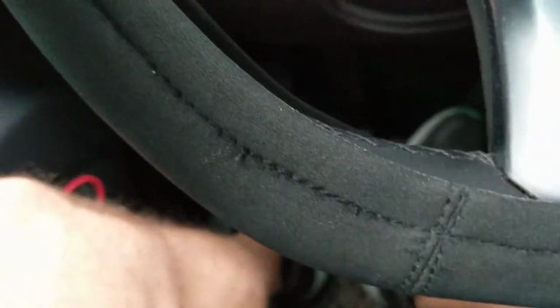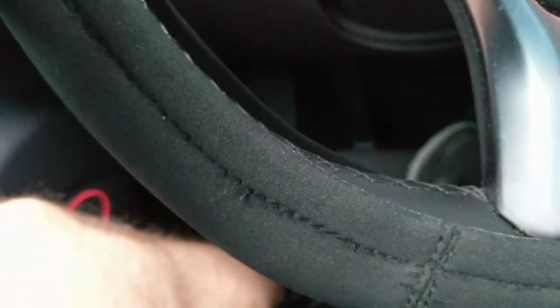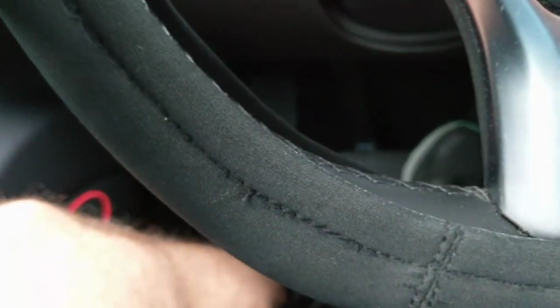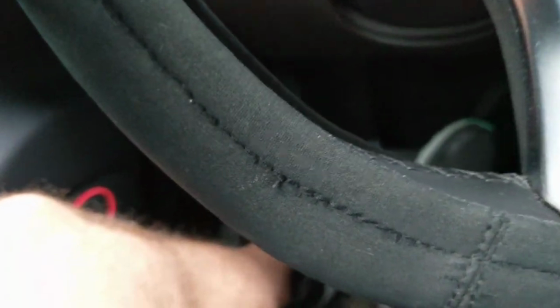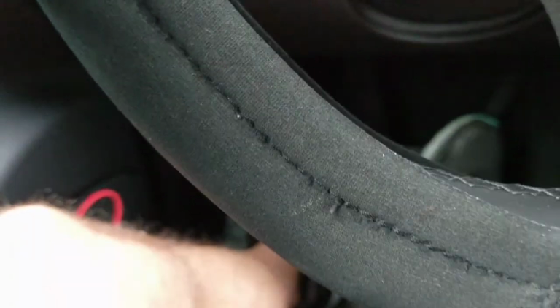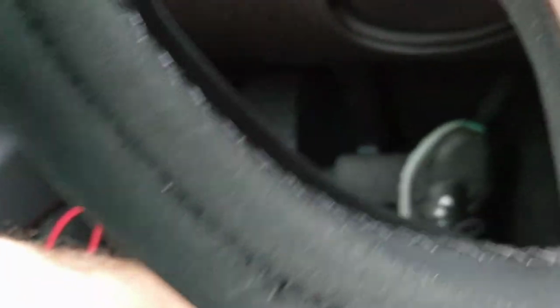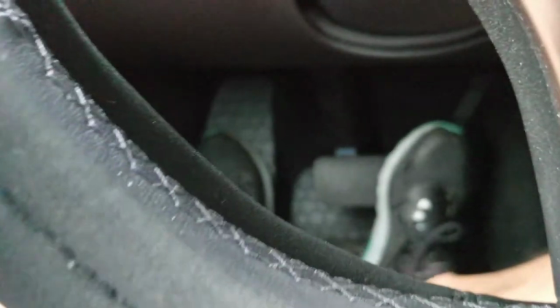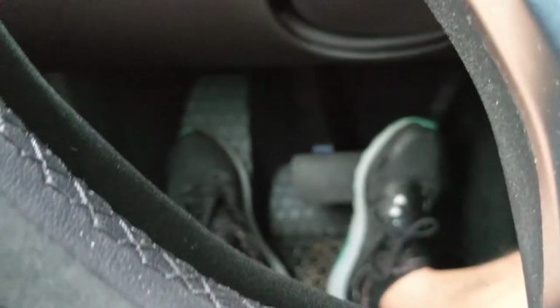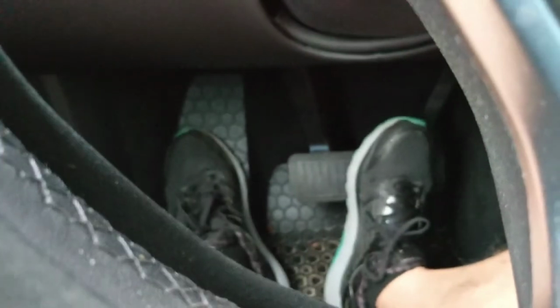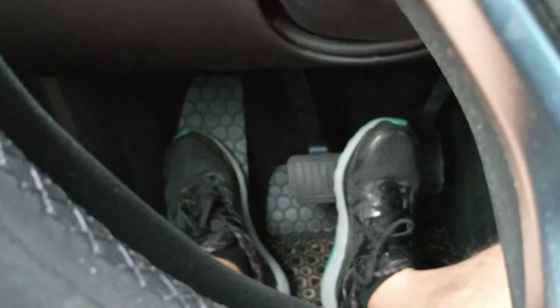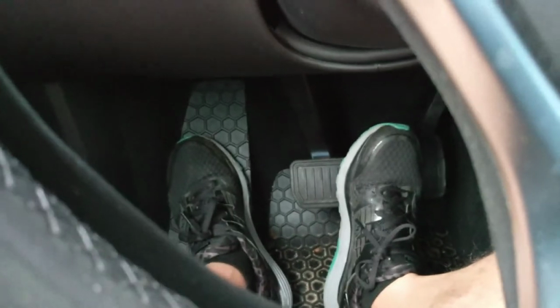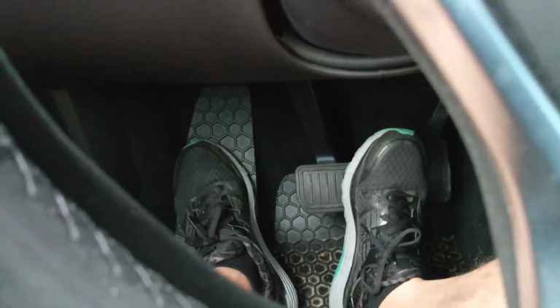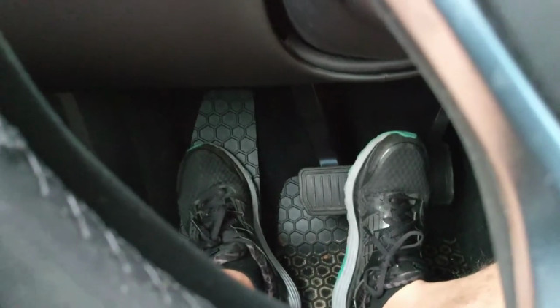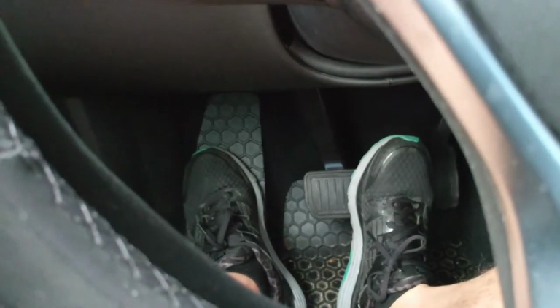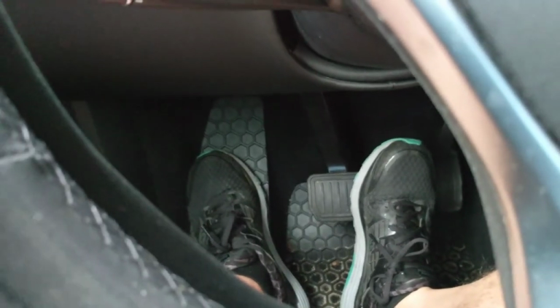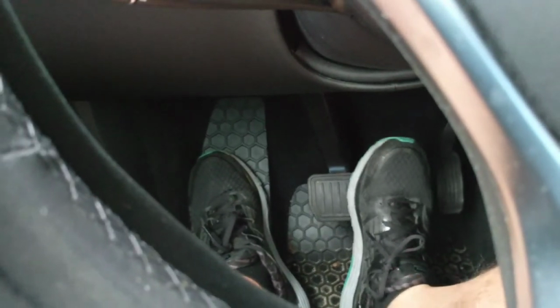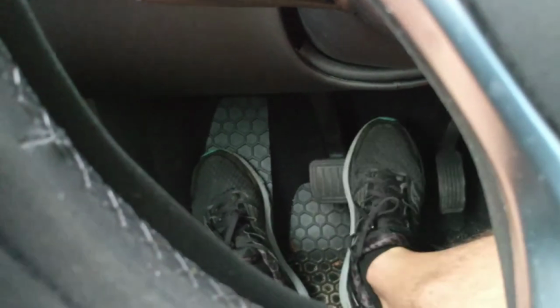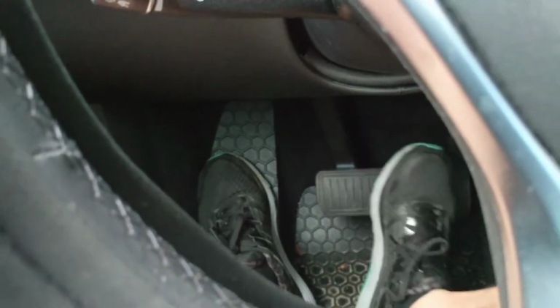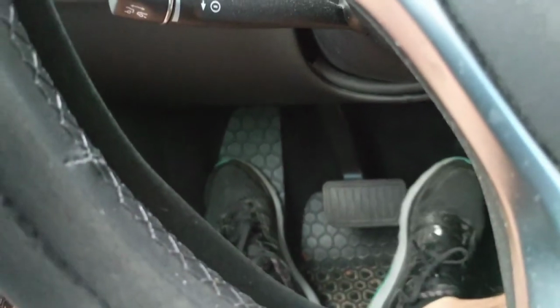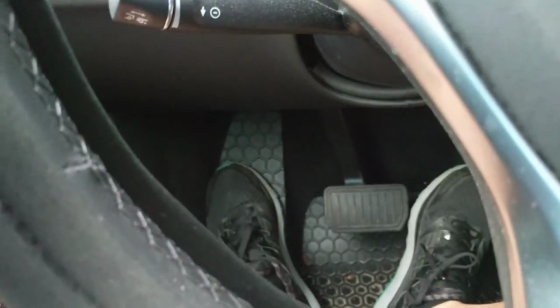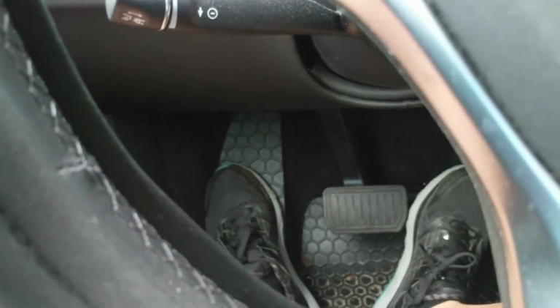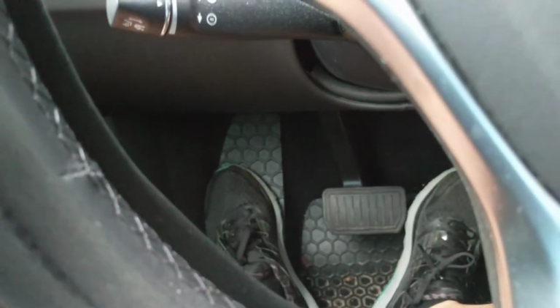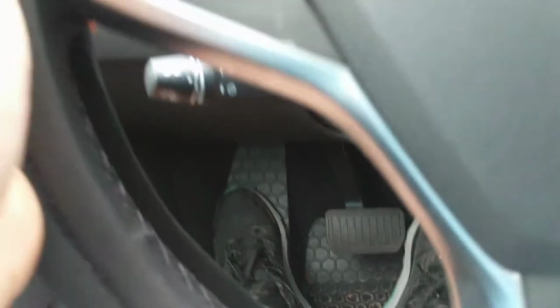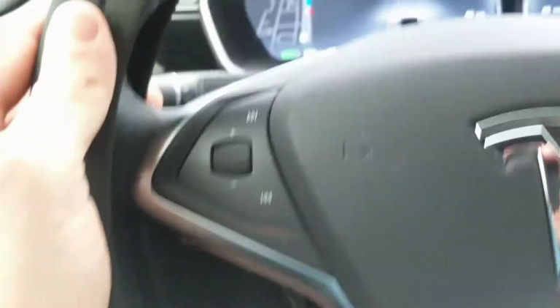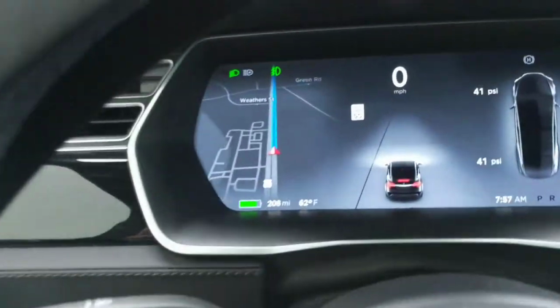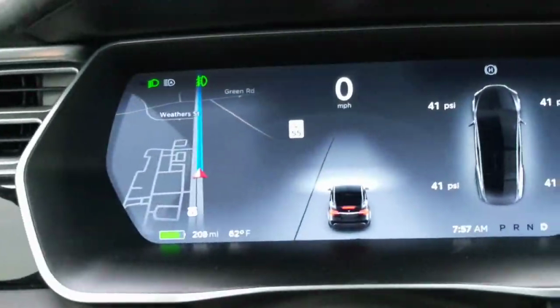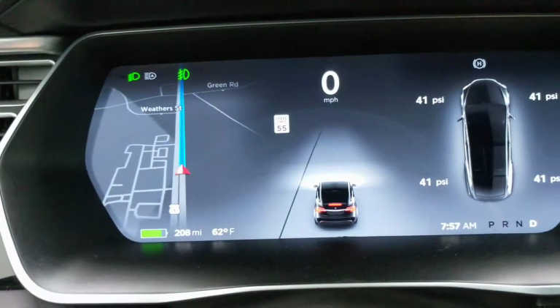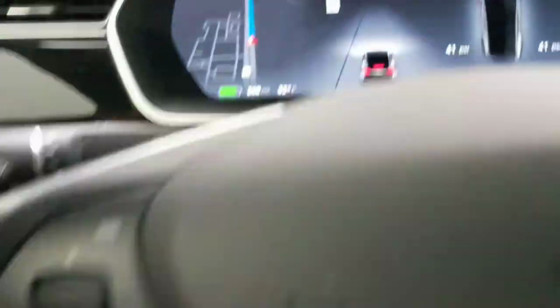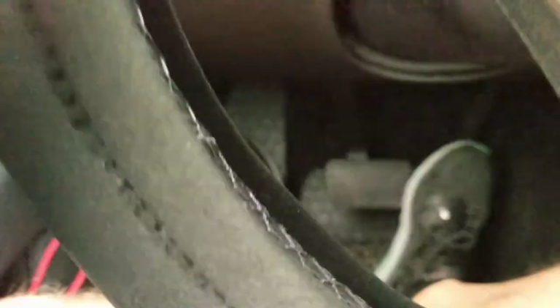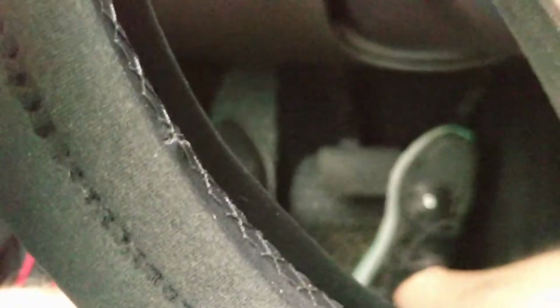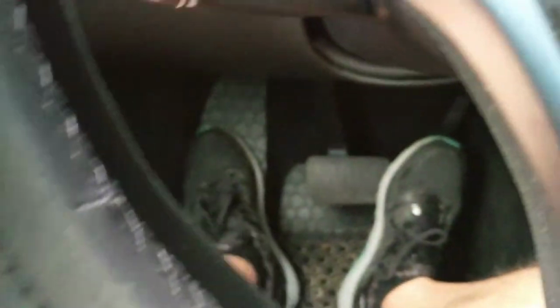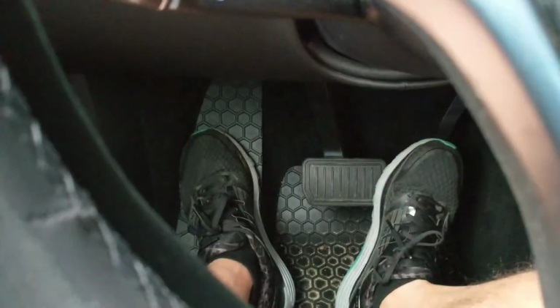A pretty cool feature of this Tesla is the brake pedal, which all you've got to do is kind of click it, push and hold, and when you do that, it actually locks the vehicle. See the brake lights are on? My foot is now off the brake pedal.